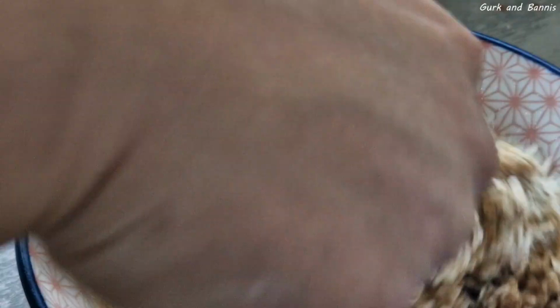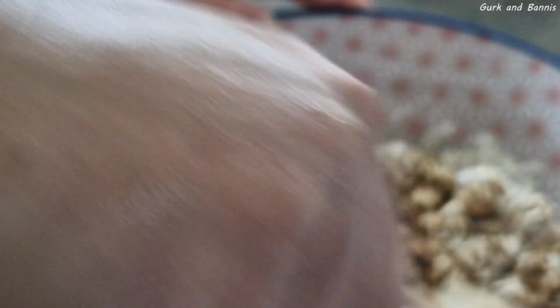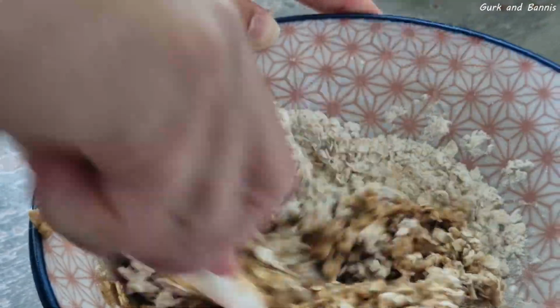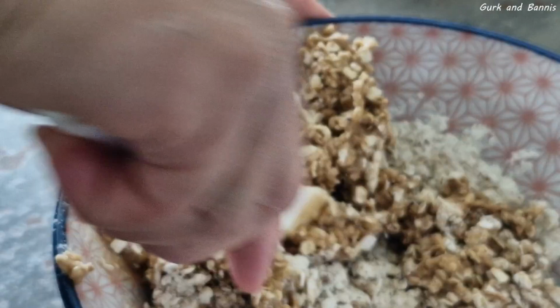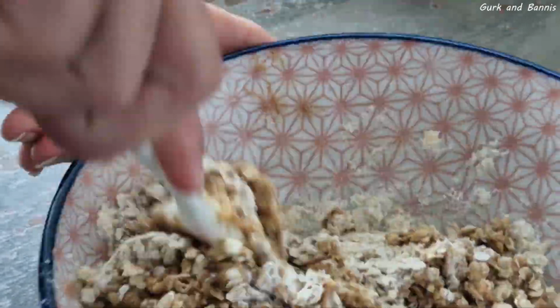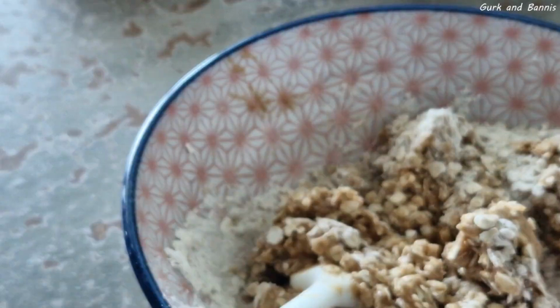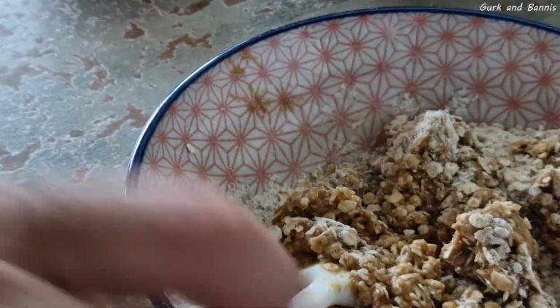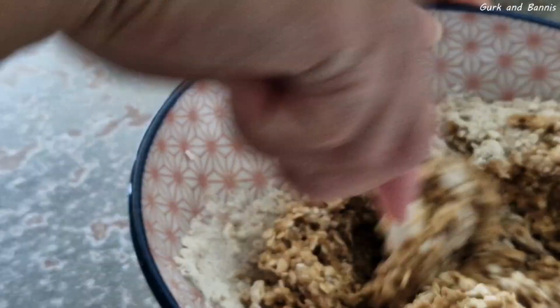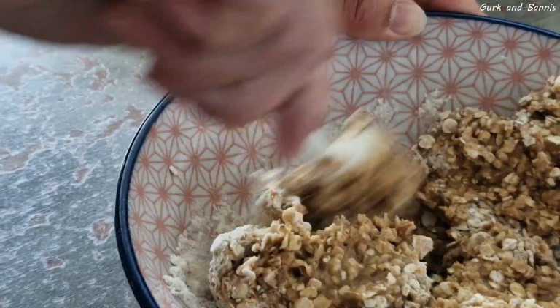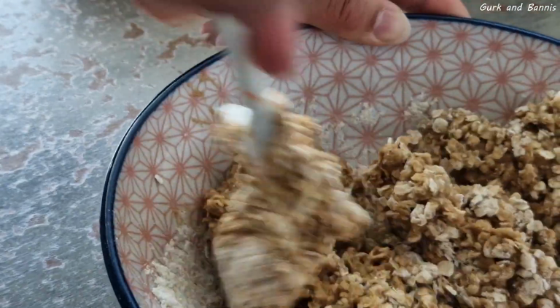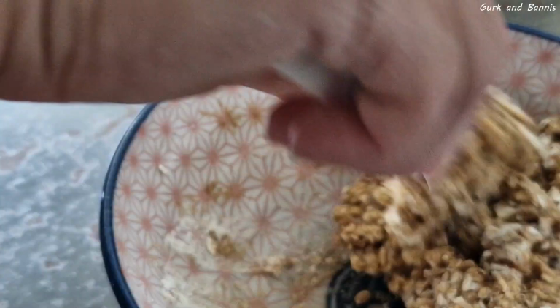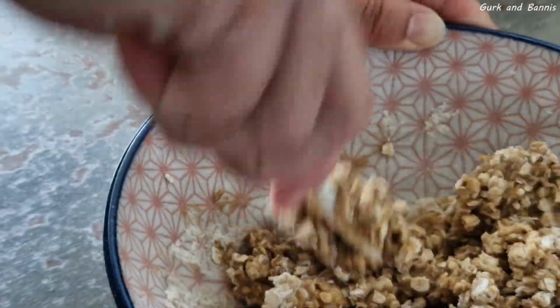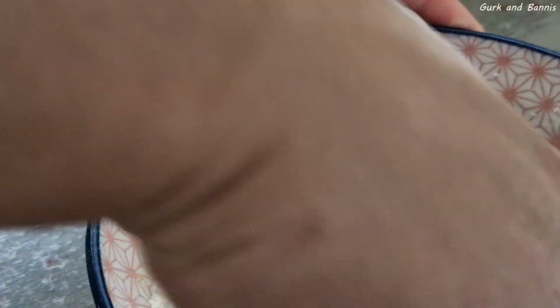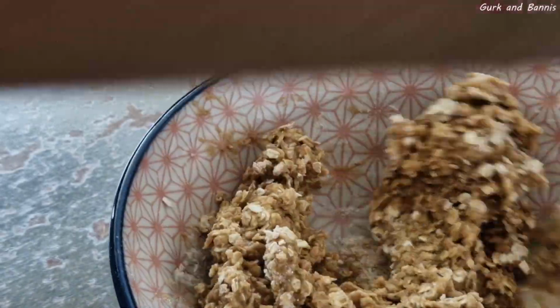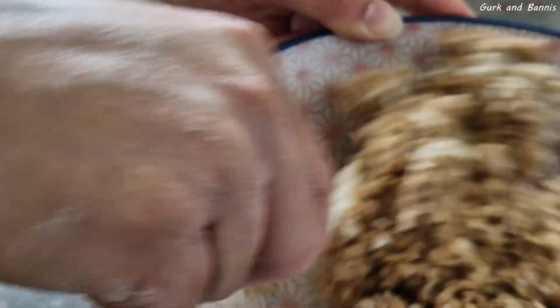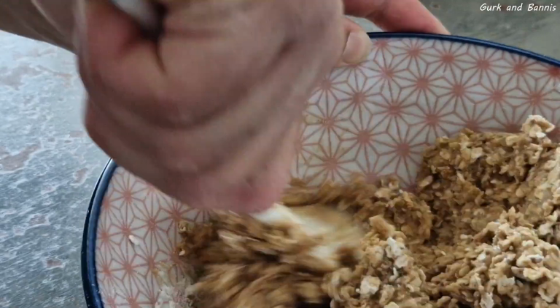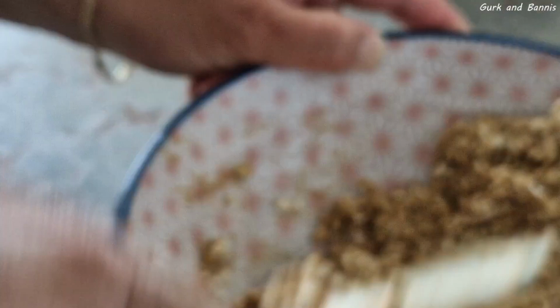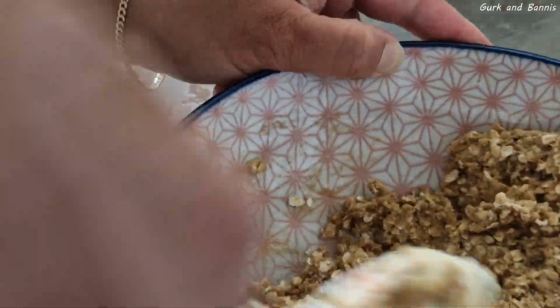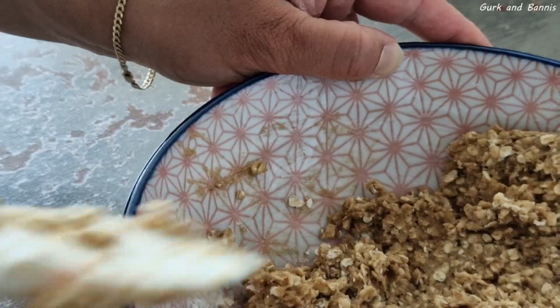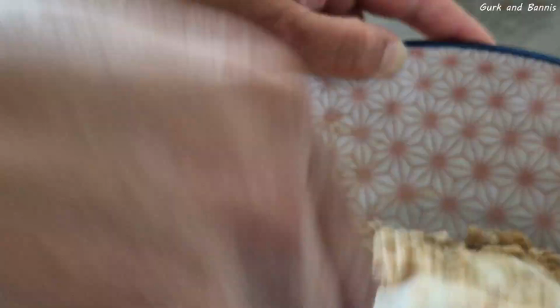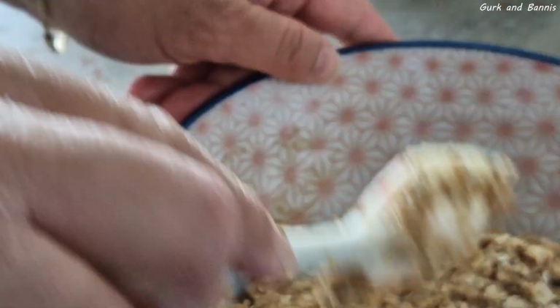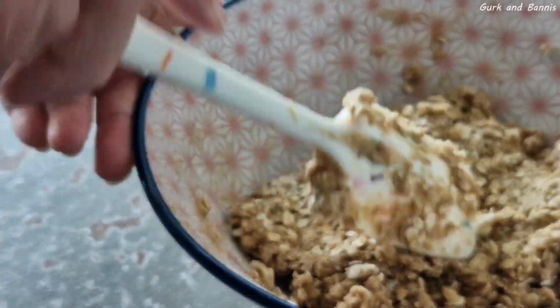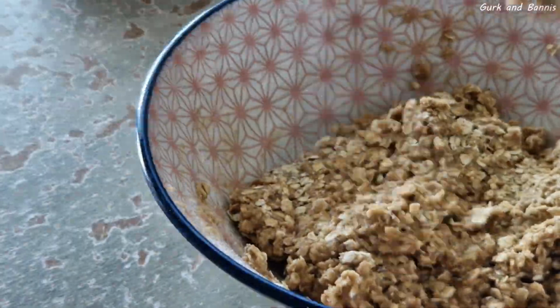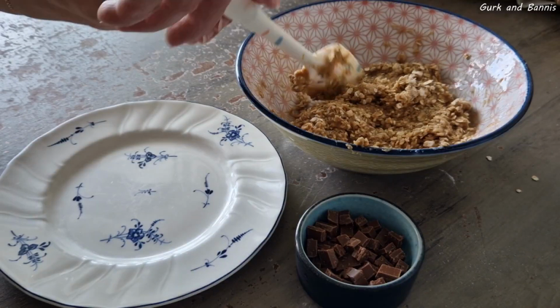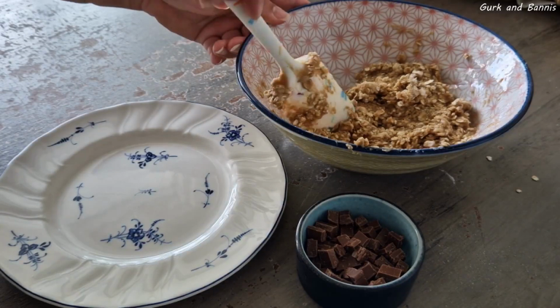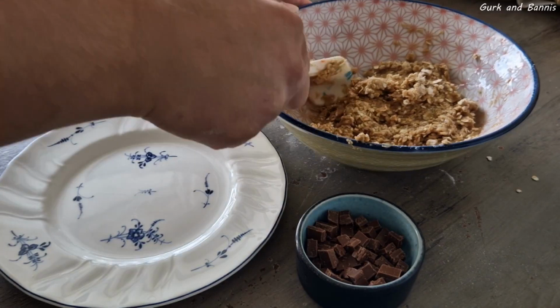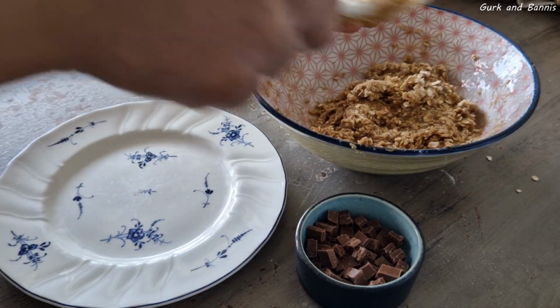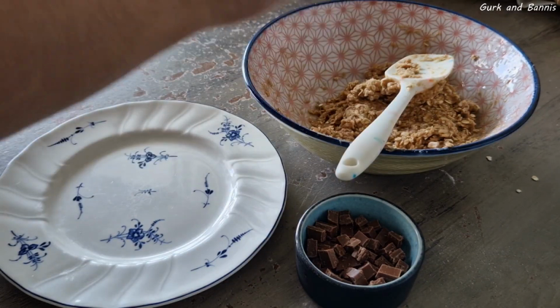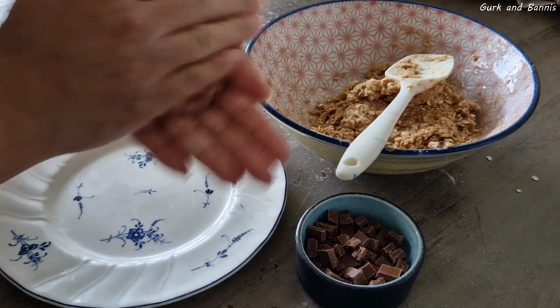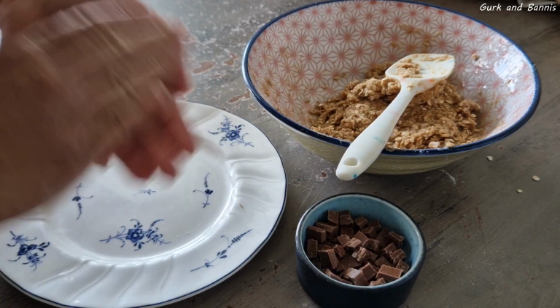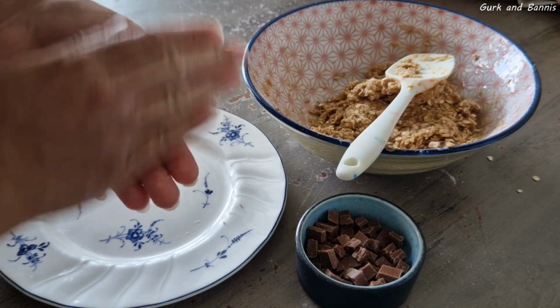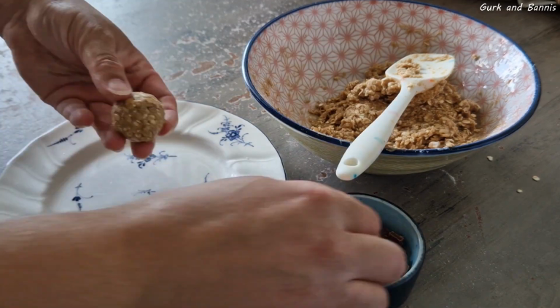Then you add in 75 grams of syrup. I chose agave syrup because that's what I have on hand and I really like the sweetness of it these days. Then you just mix it all together into a dough.